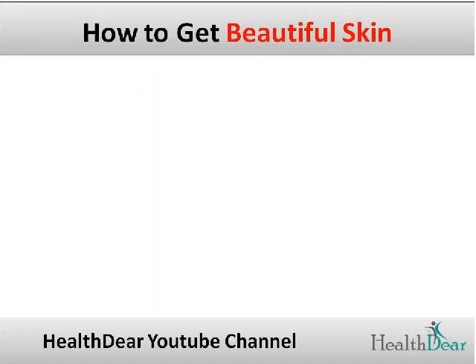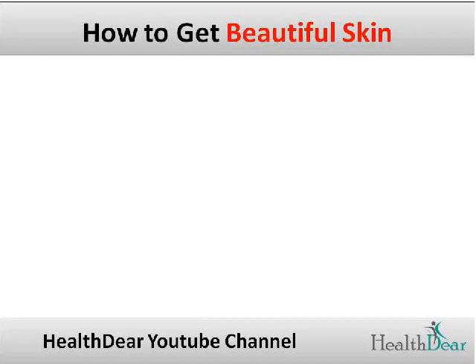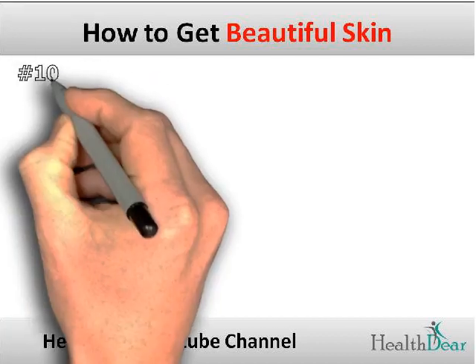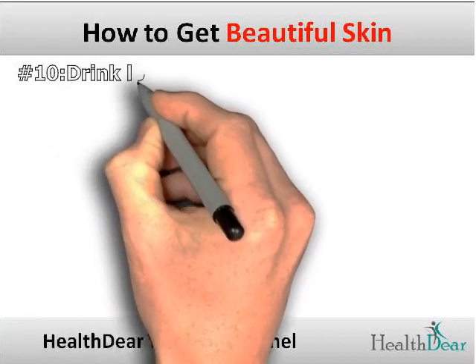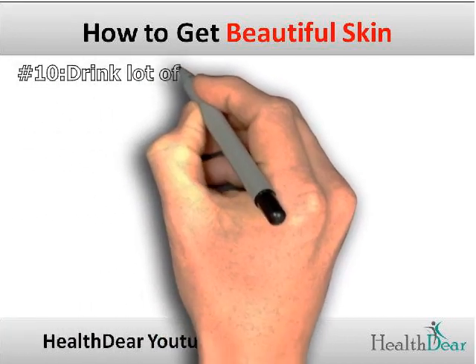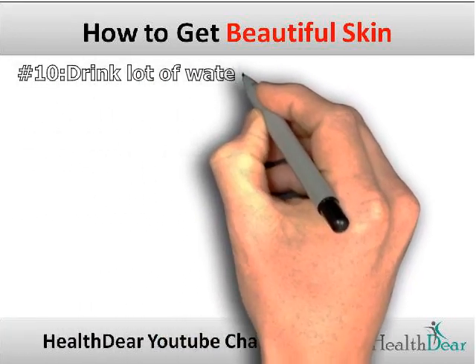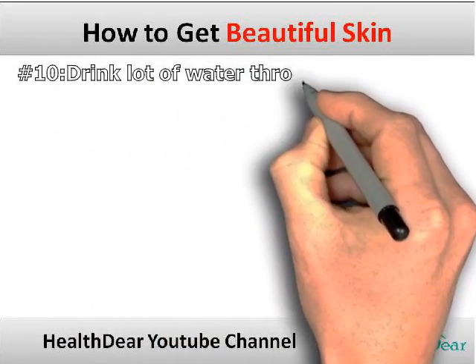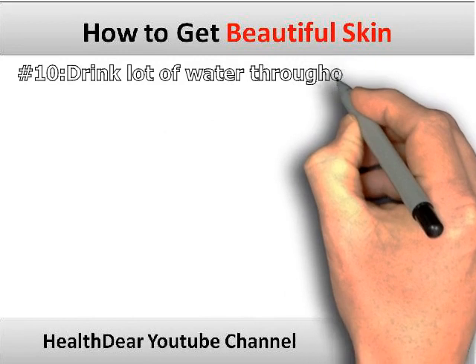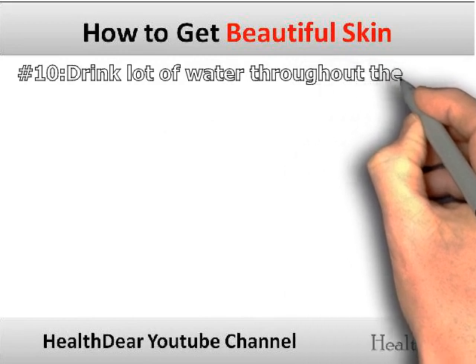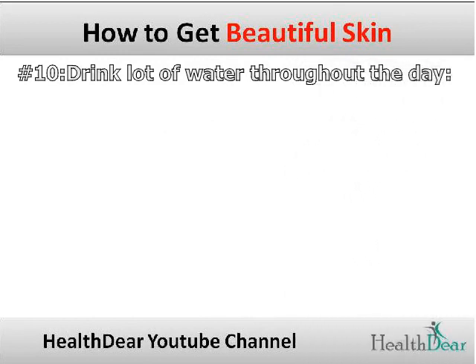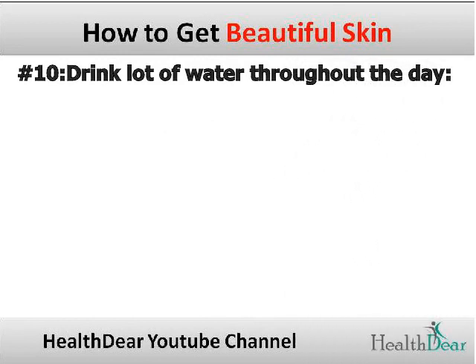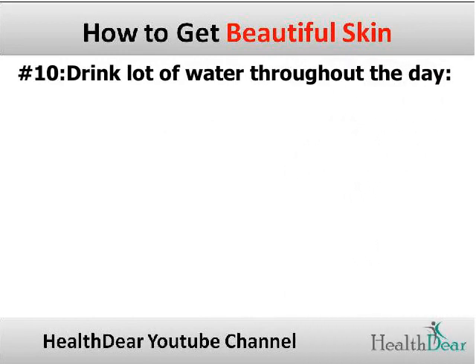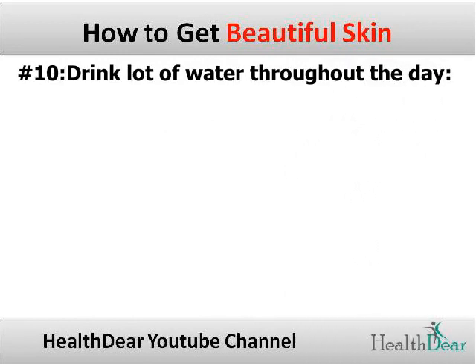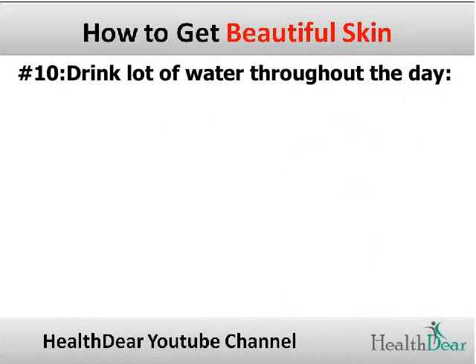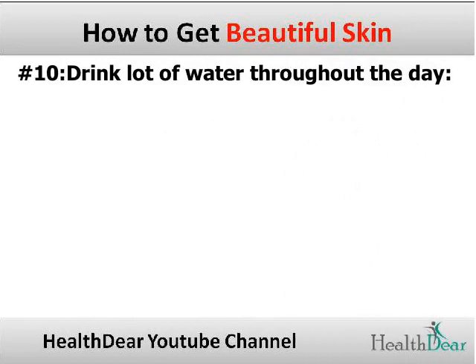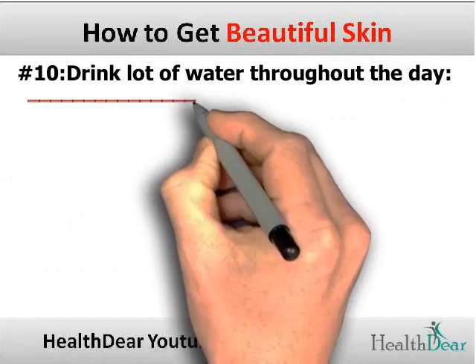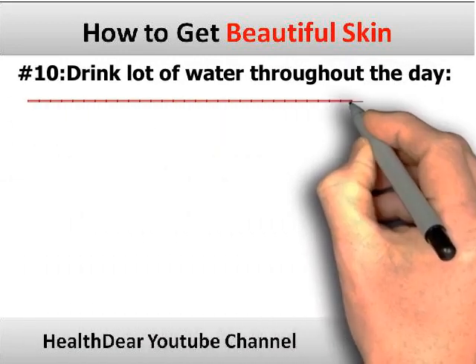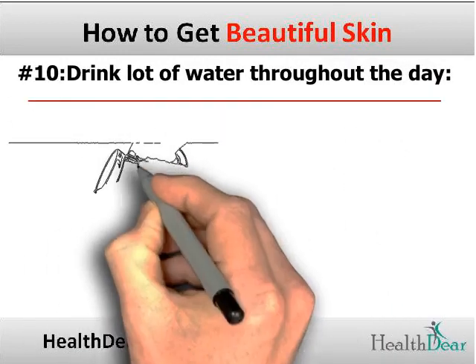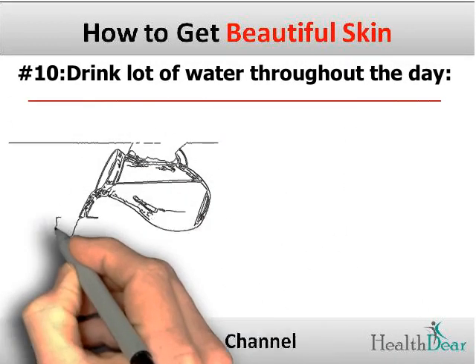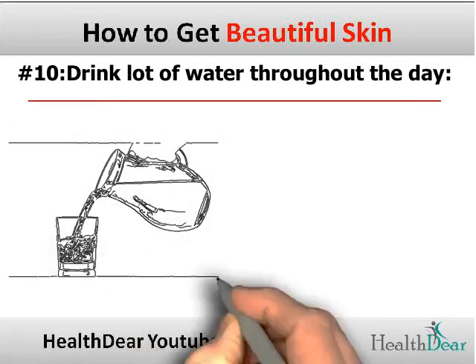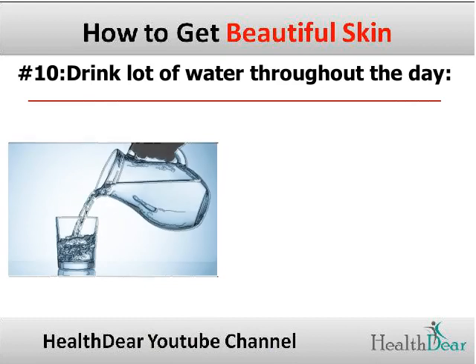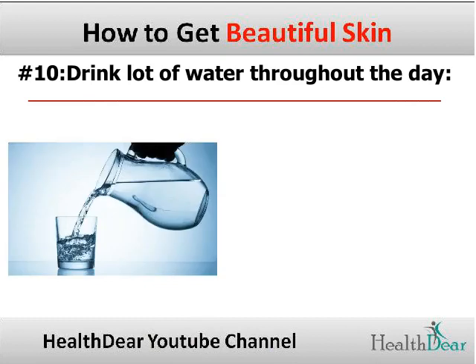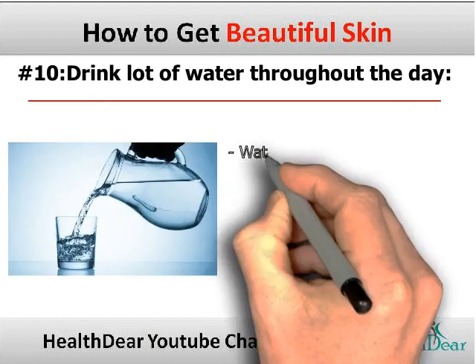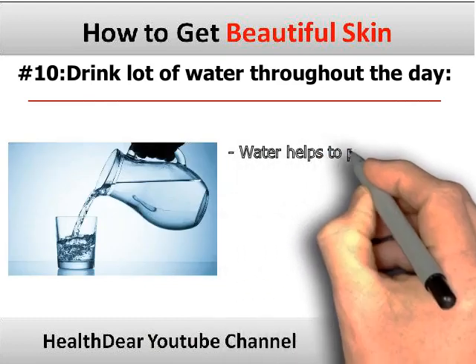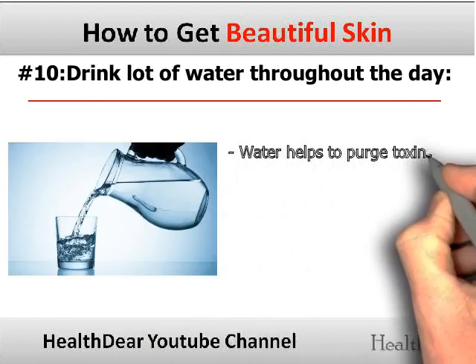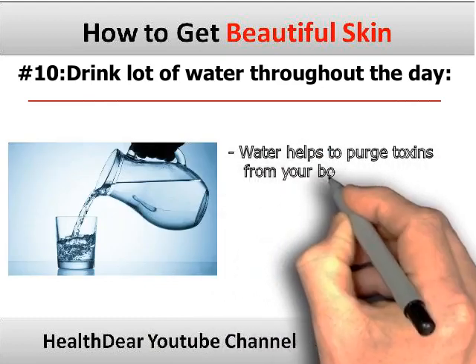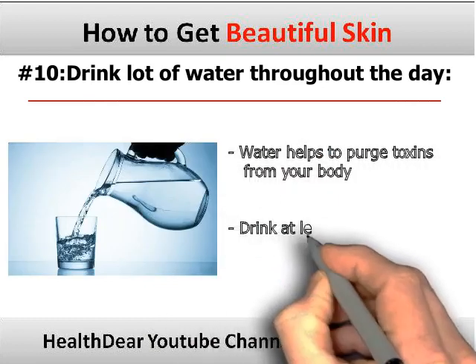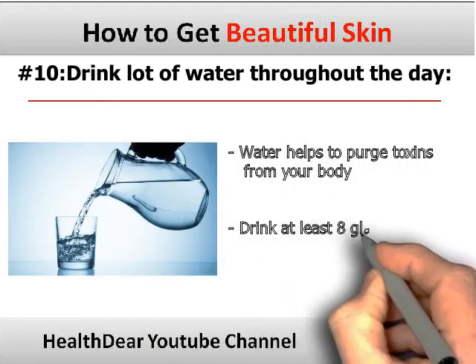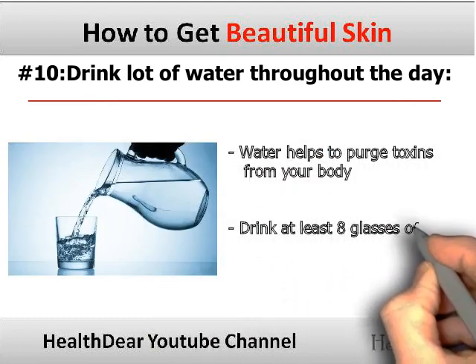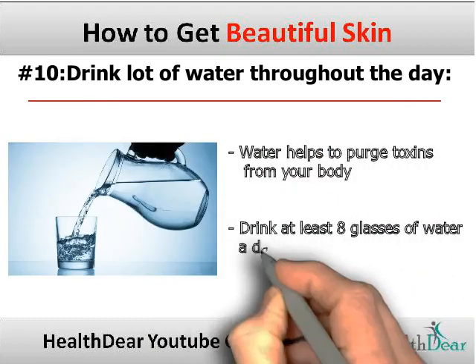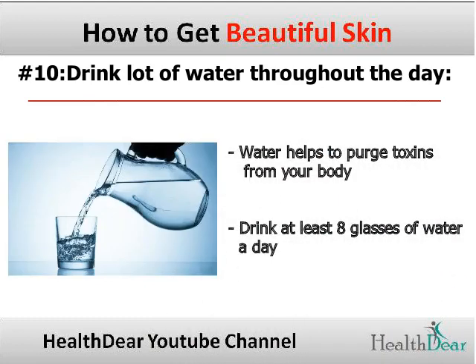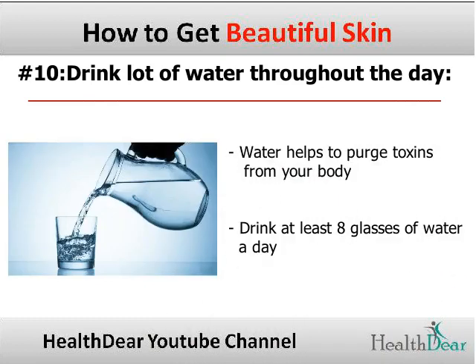Tip 10: Drink lots of water throughout the day. Water helps to purge toxins from your body, which helps to keep your skin glowing and clear. Drink at least 8 glasses of water a day.